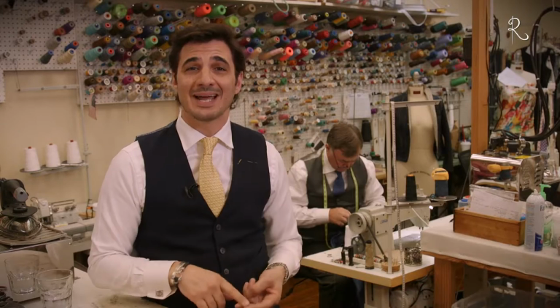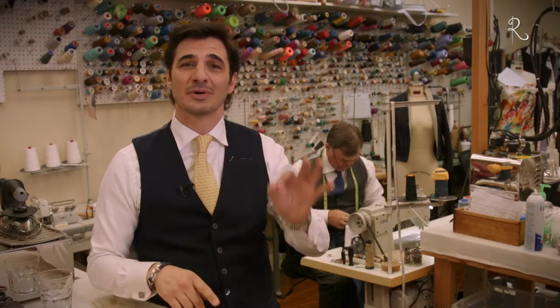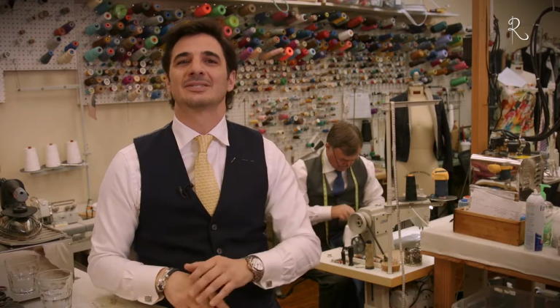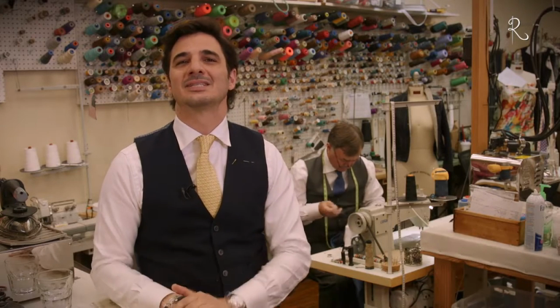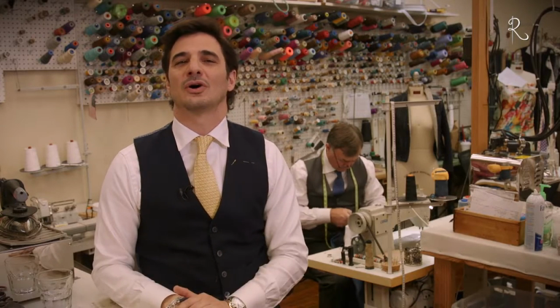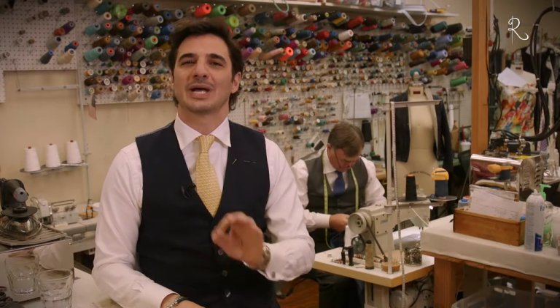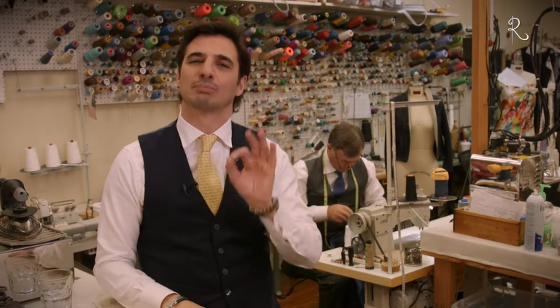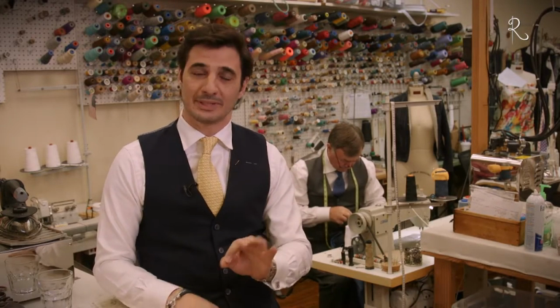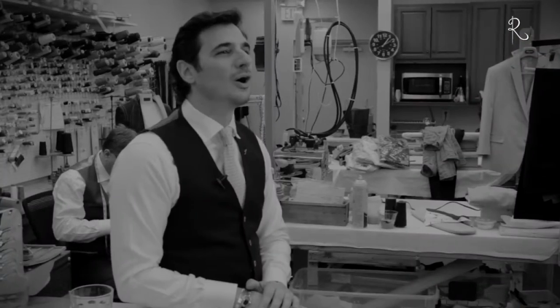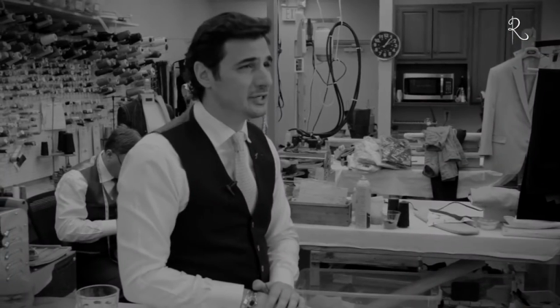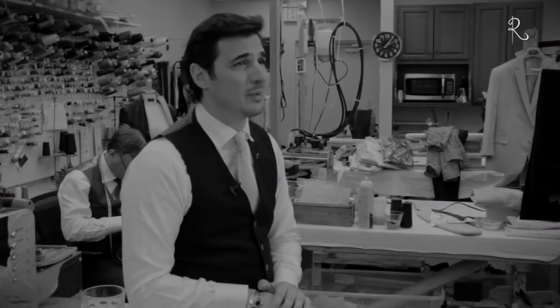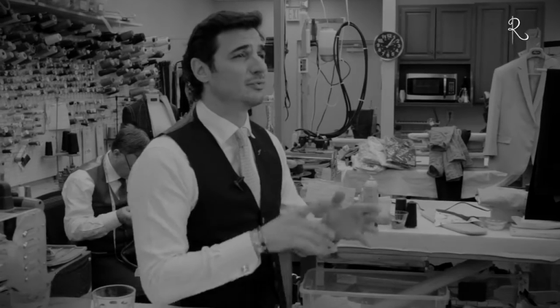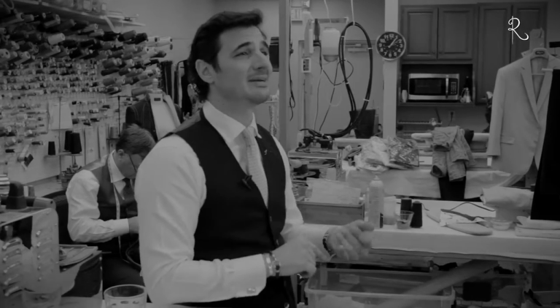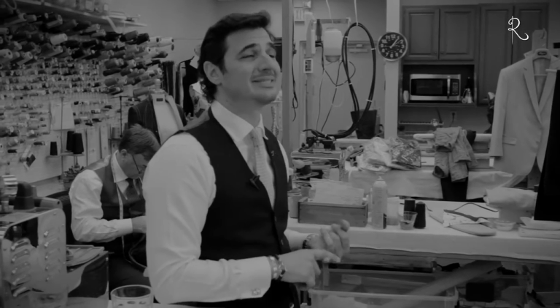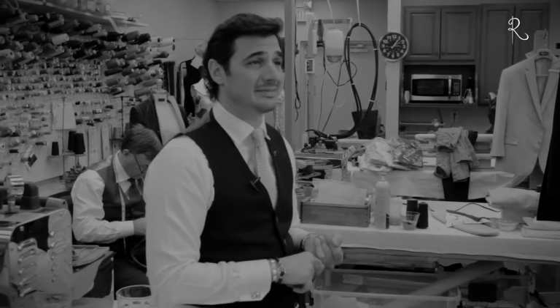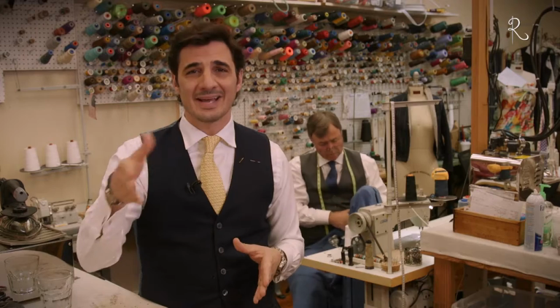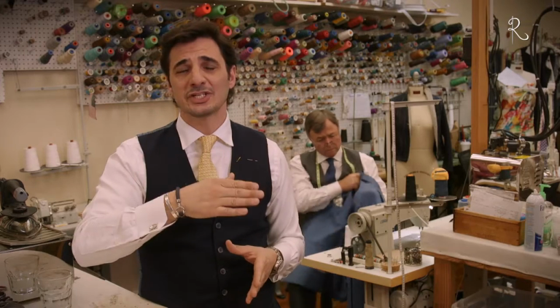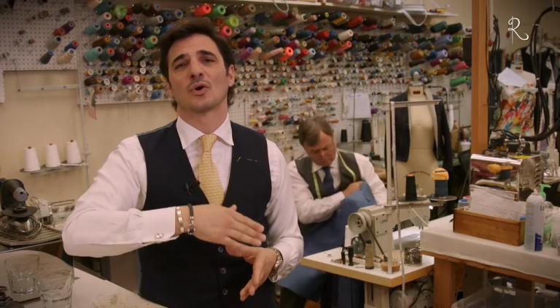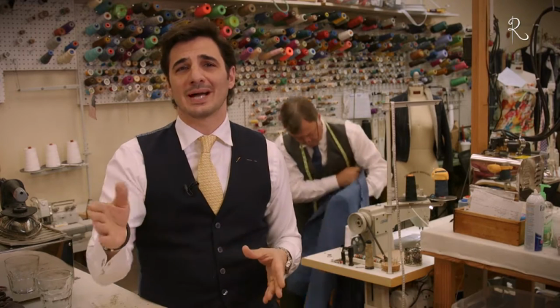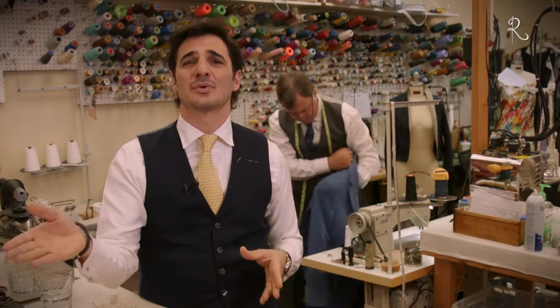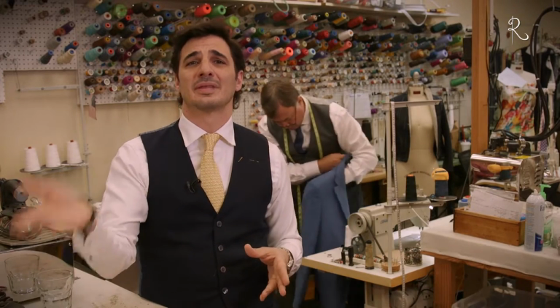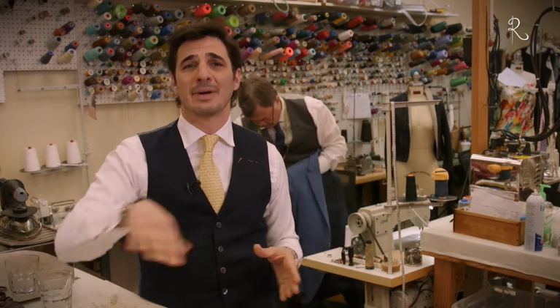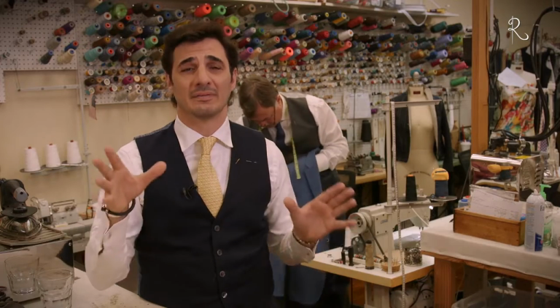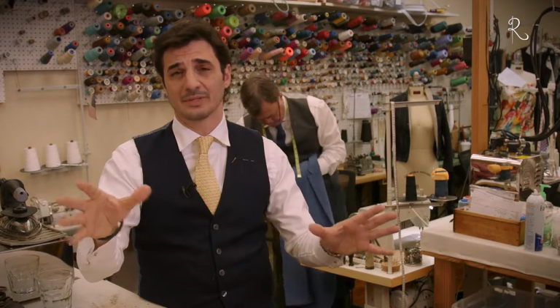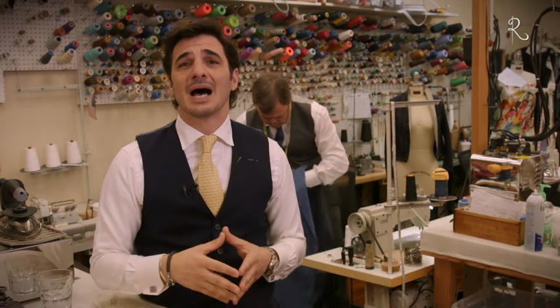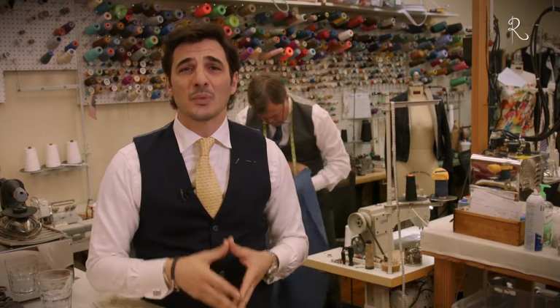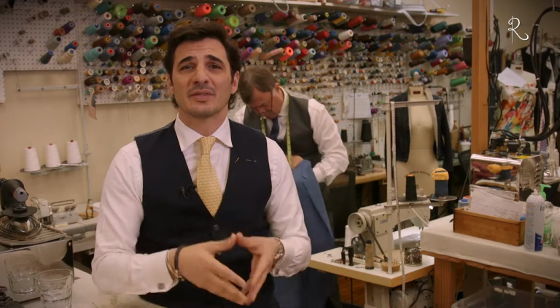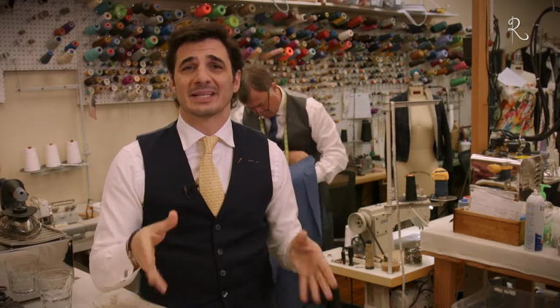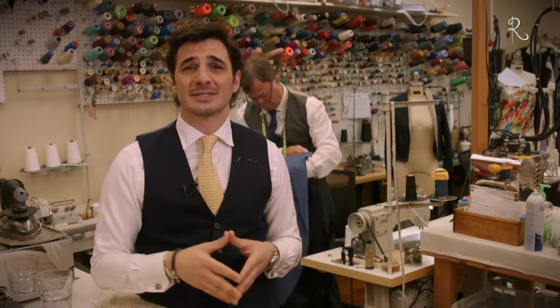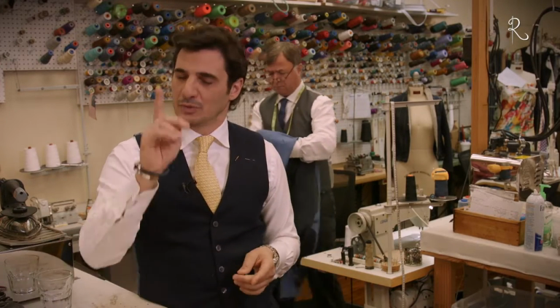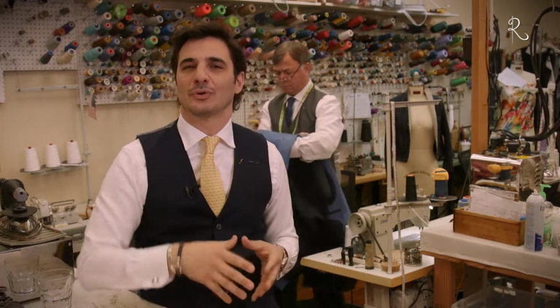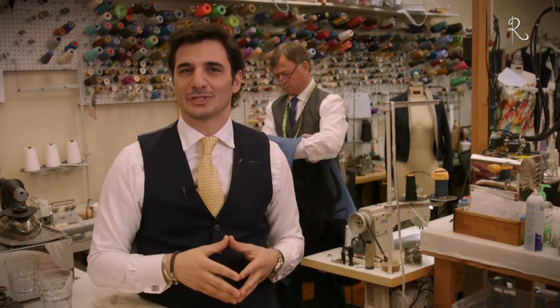Today I'm going to dig into the details of altering jackets properly. Altering a jacket requires resetting of the blades and sleeves. Taking in a jacket or letting it out can throw off the entire balance of the garment. How do we avoid this unsightly mess? It's with a proper alteration.